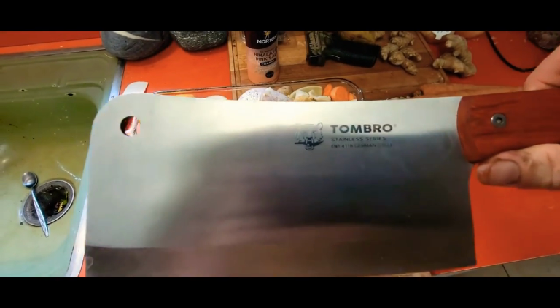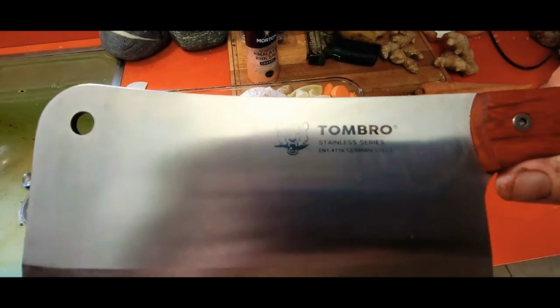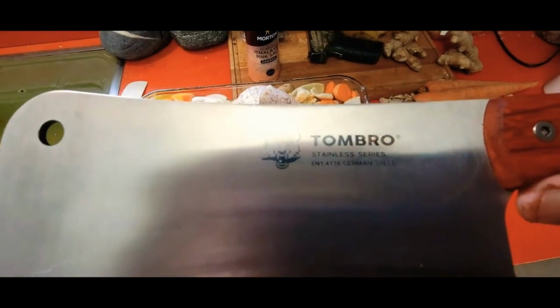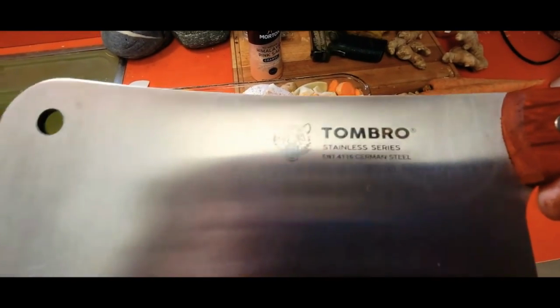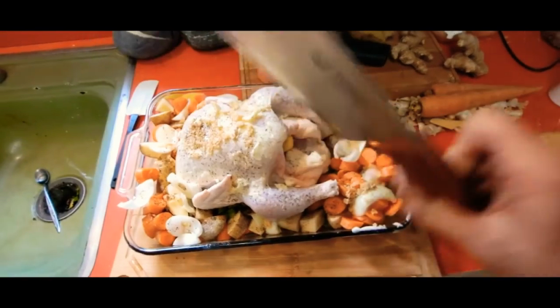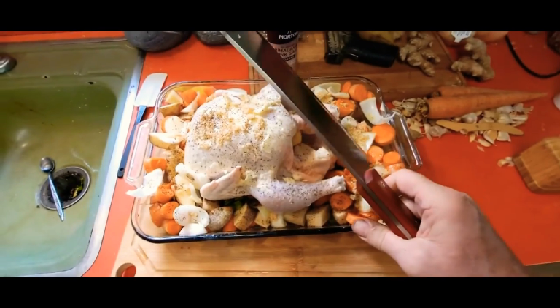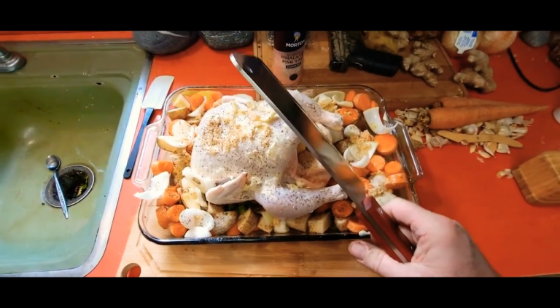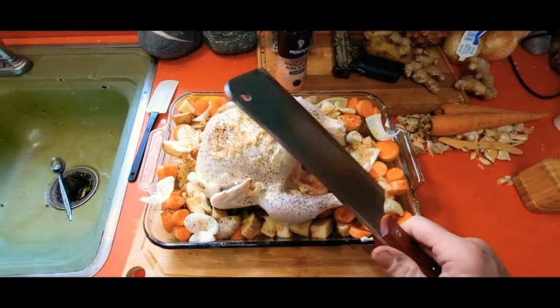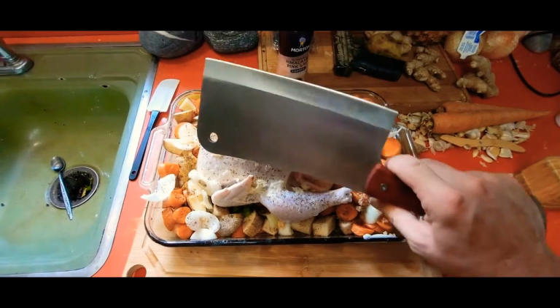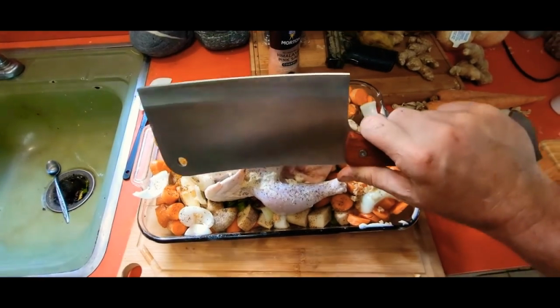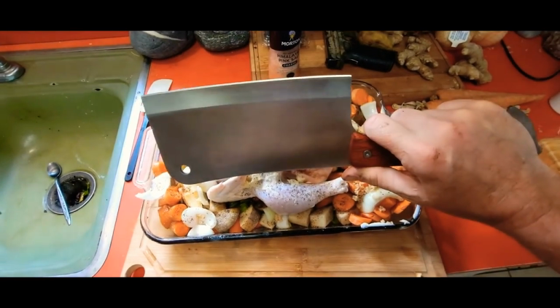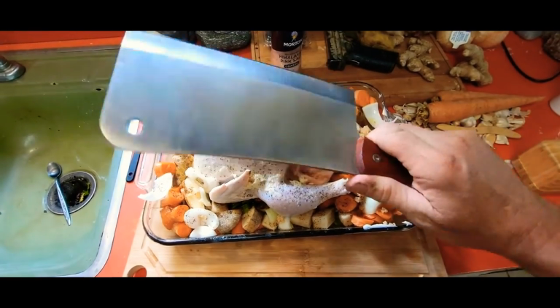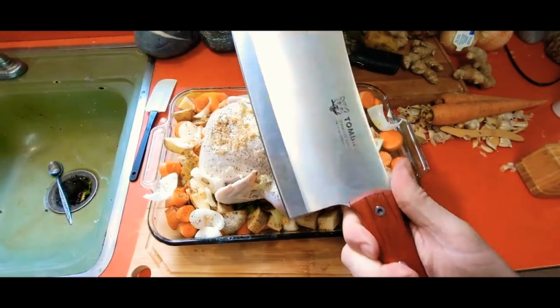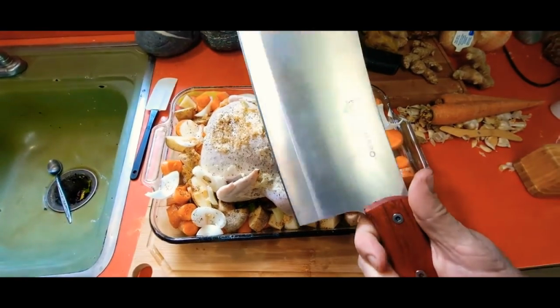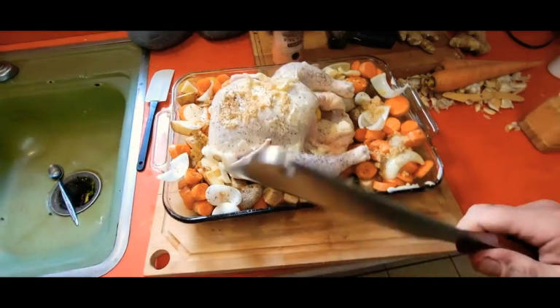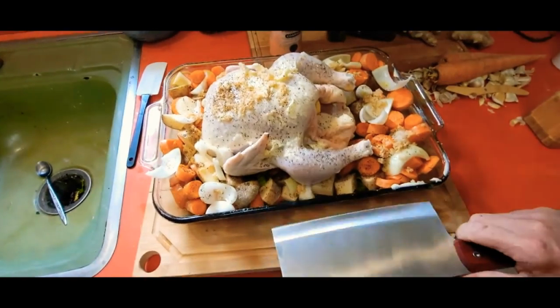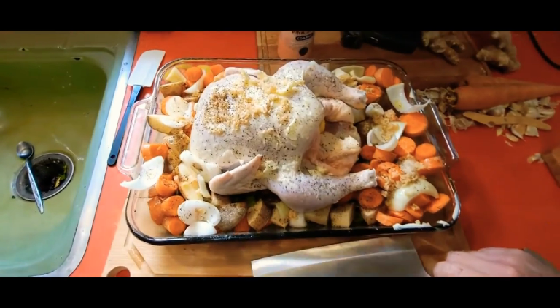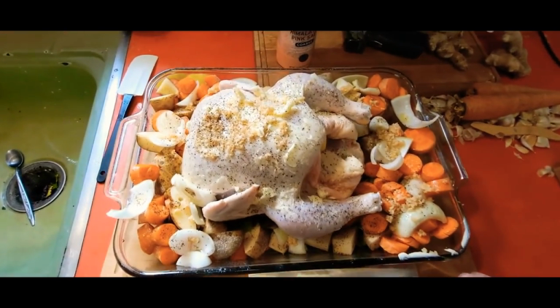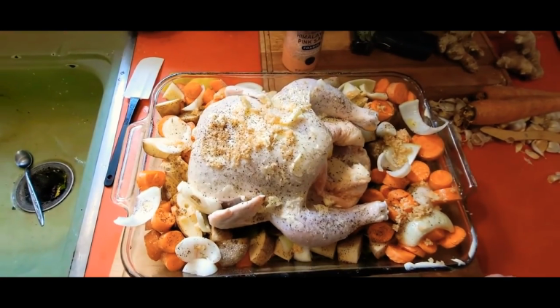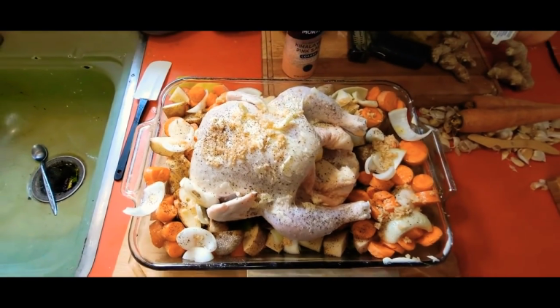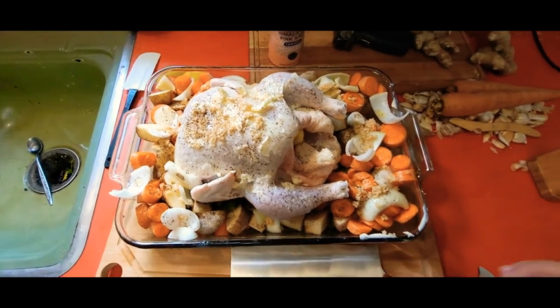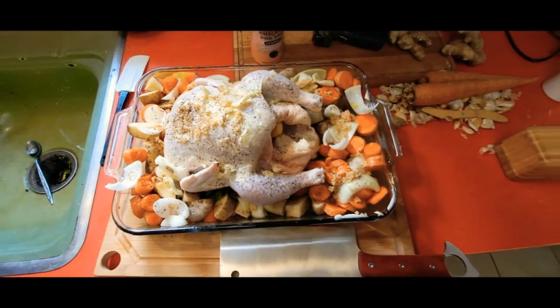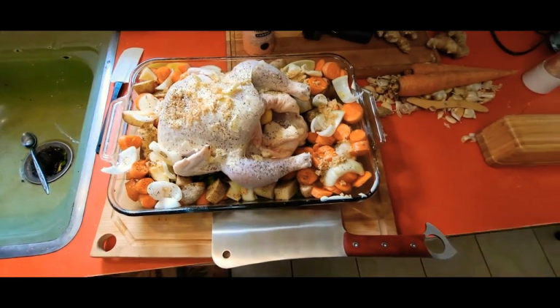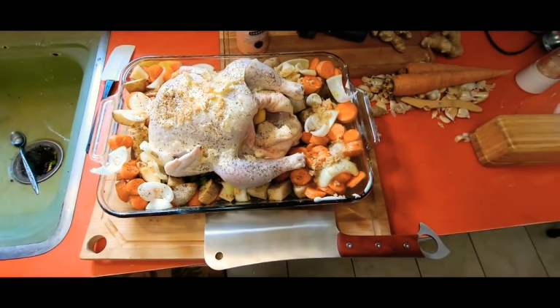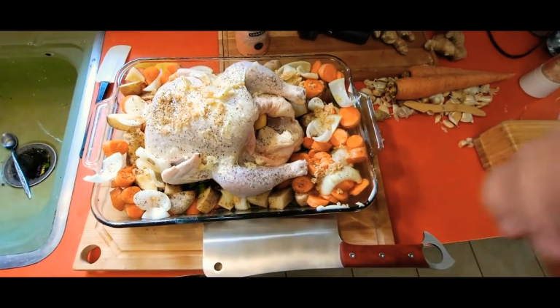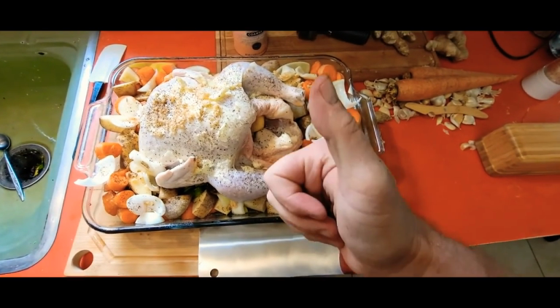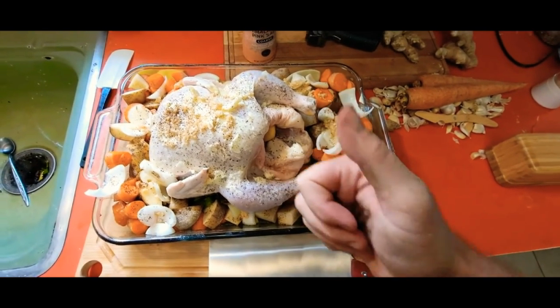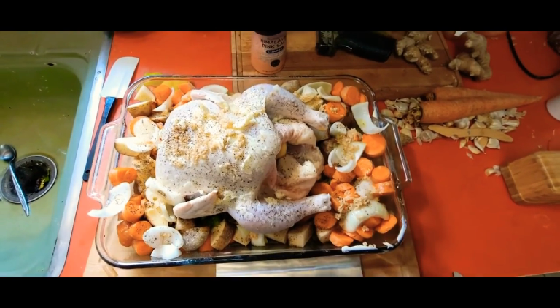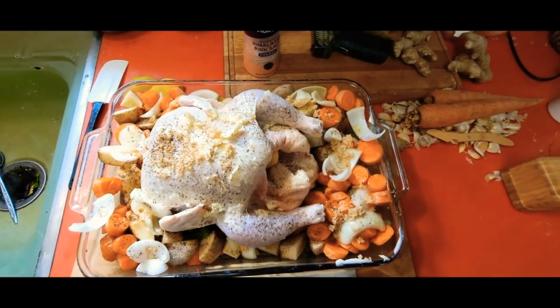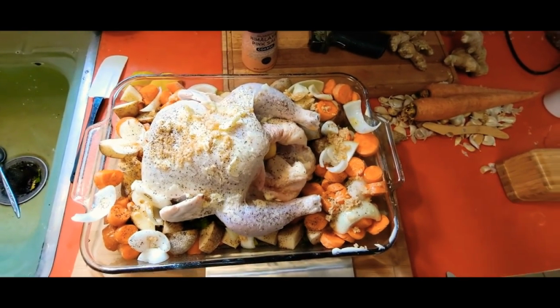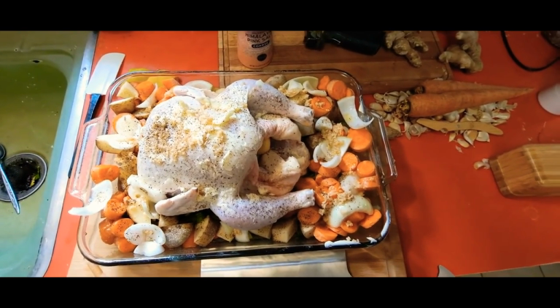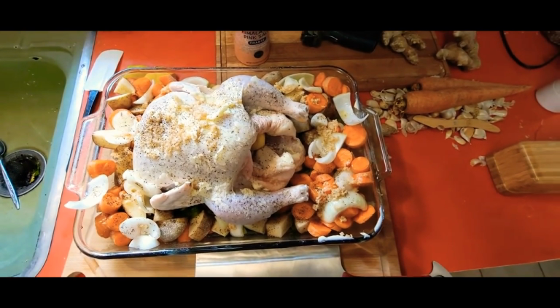Got a chance to use our brand new cleaver and it worked really really good — sliced those potatoes like they weren't even there. Alright, into the oven, we'll see how this turns out.